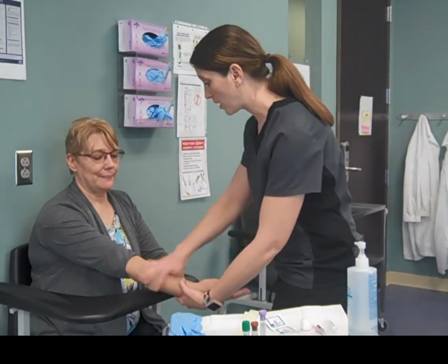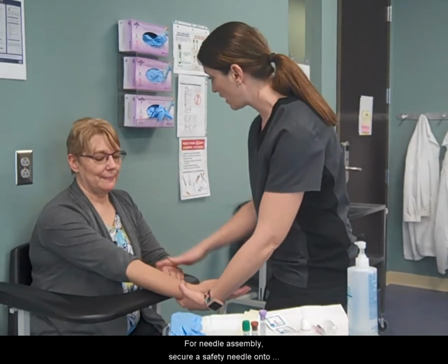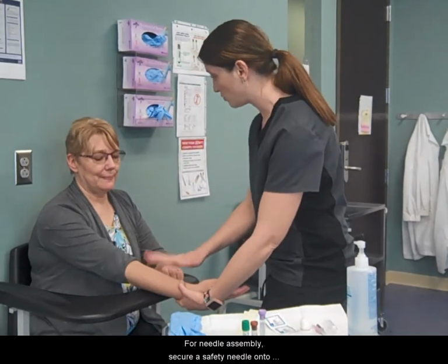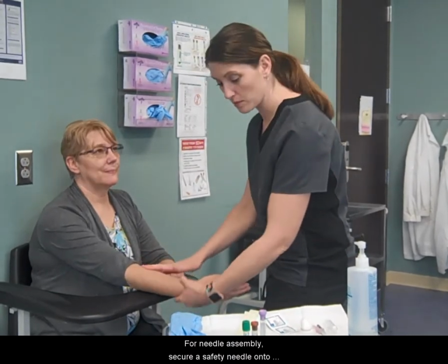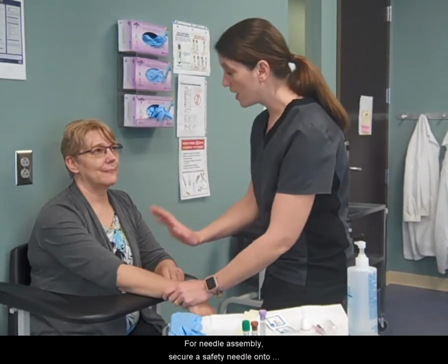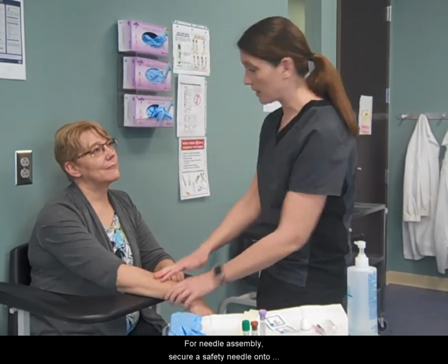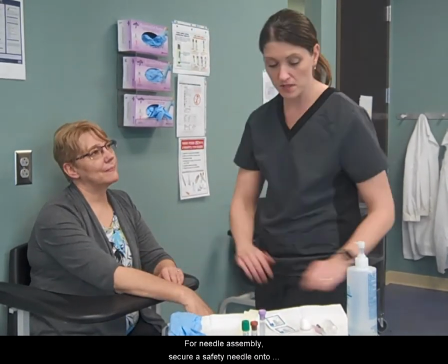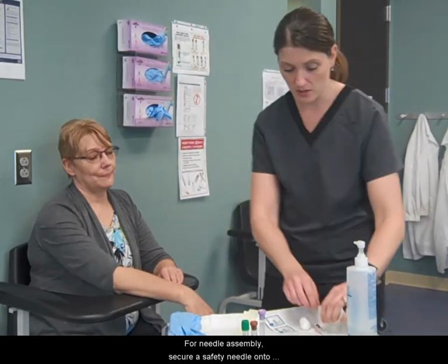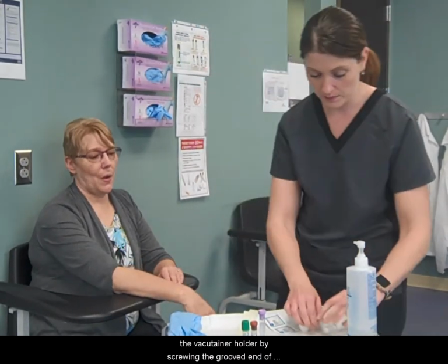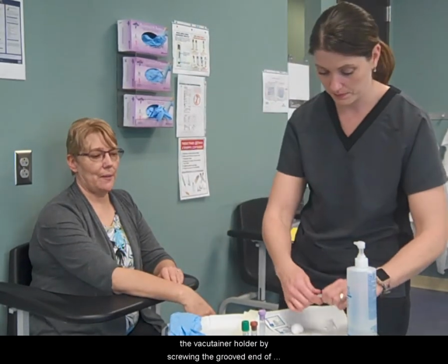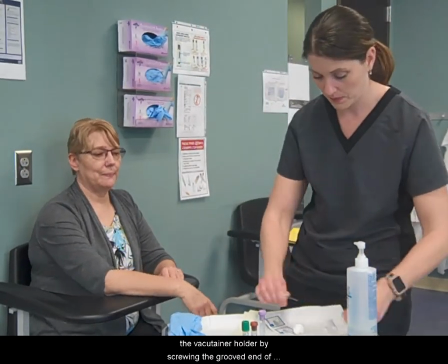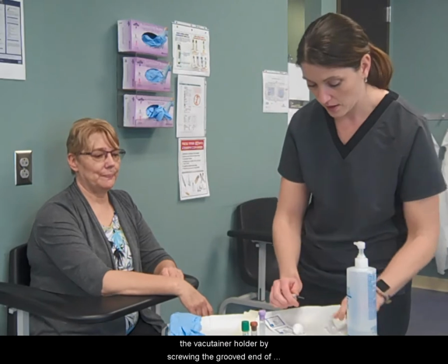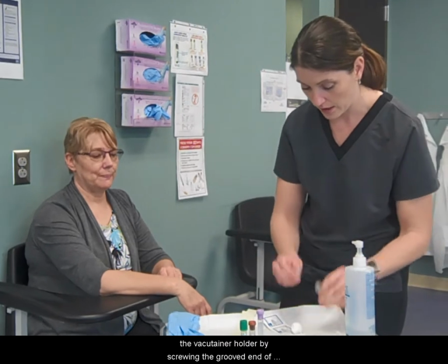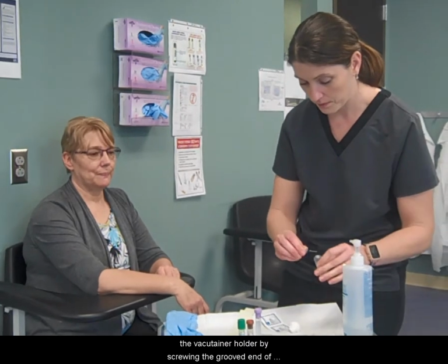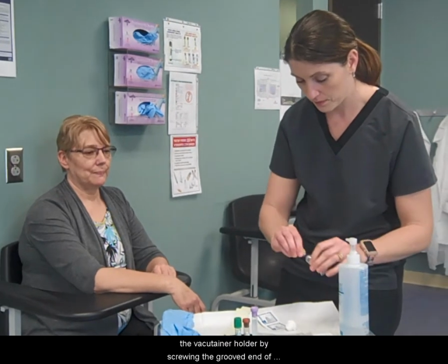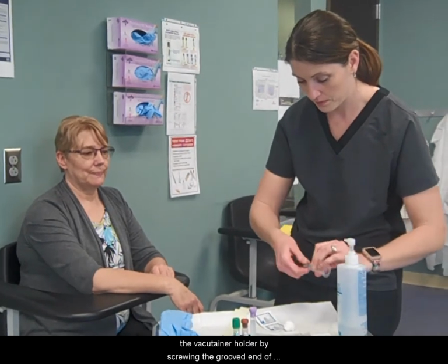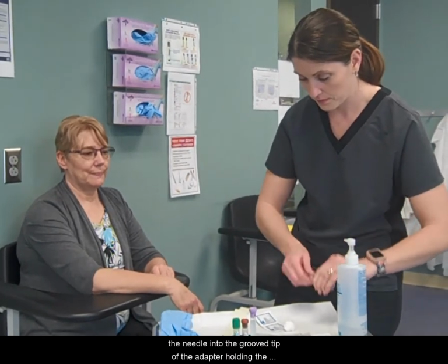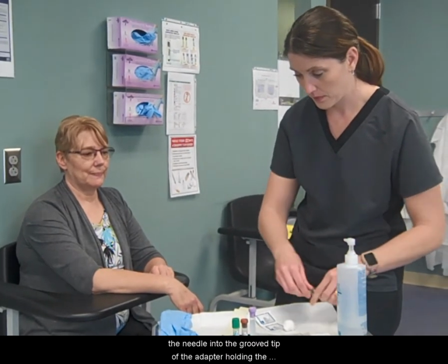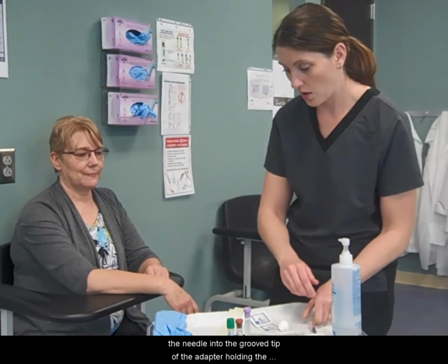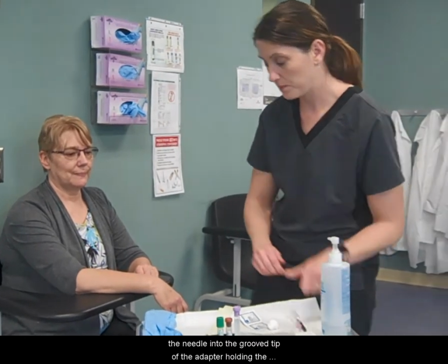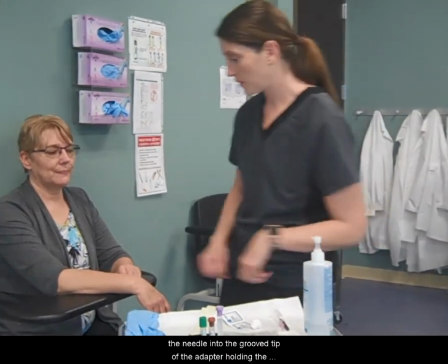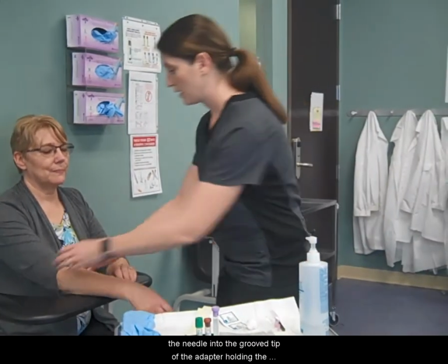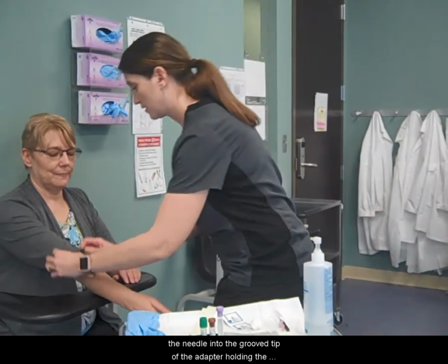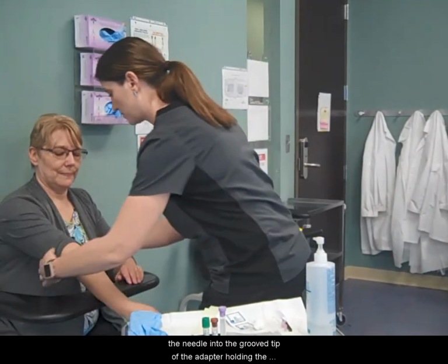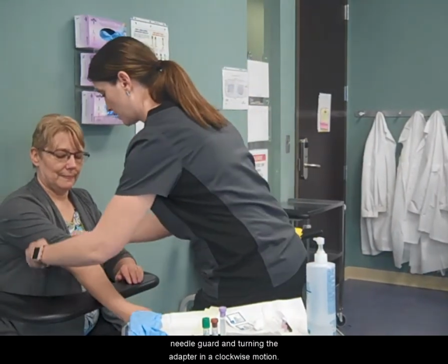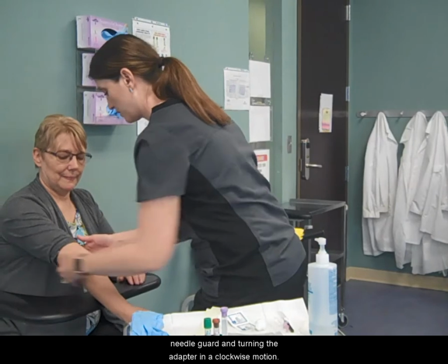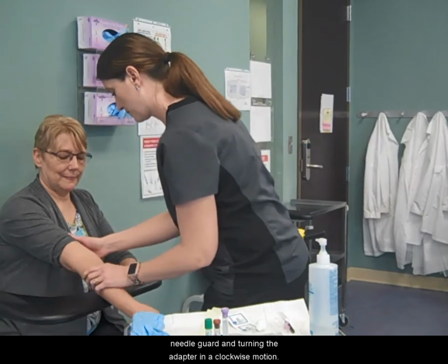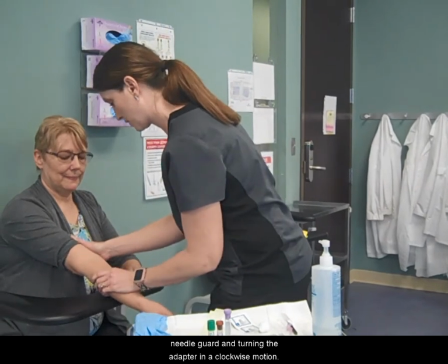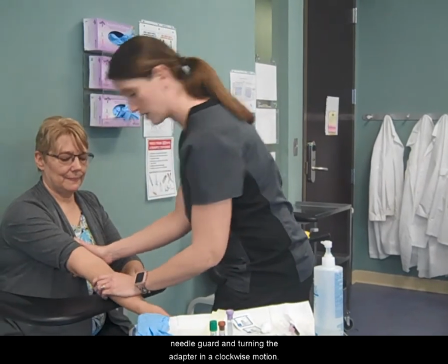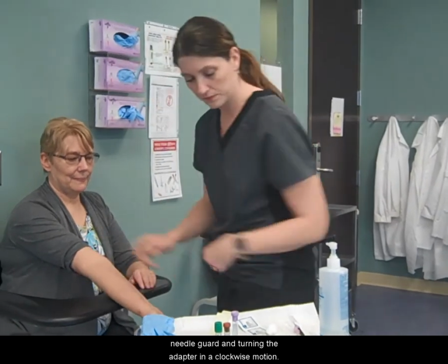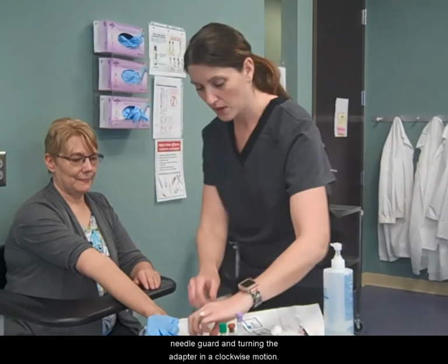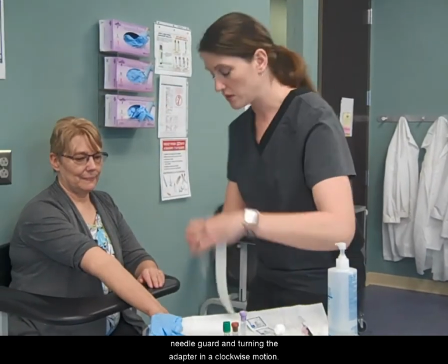For needle assembly, secure a safety needle onto the vacutainer holder by screwing the grooved end of the needle into the groove tip of the adapter, holding the needle guard and turning the adapter in a clockwise motion.